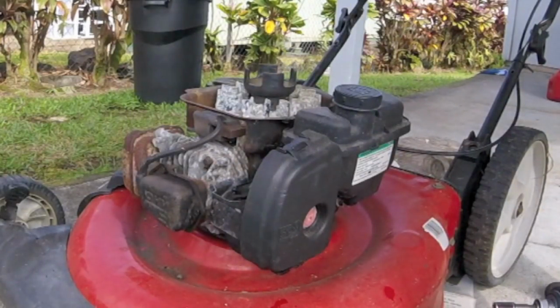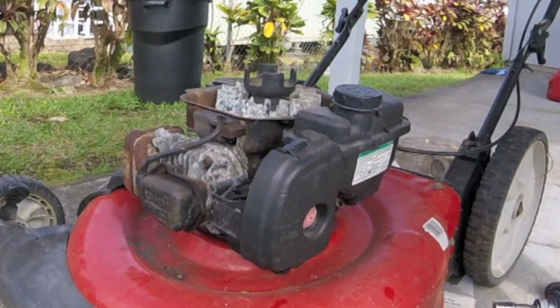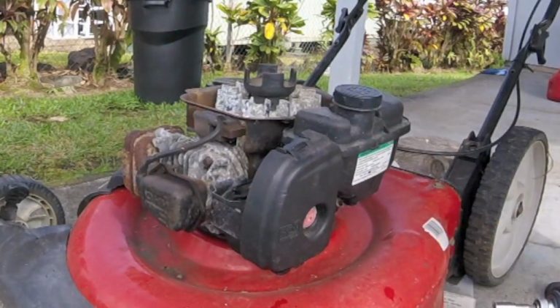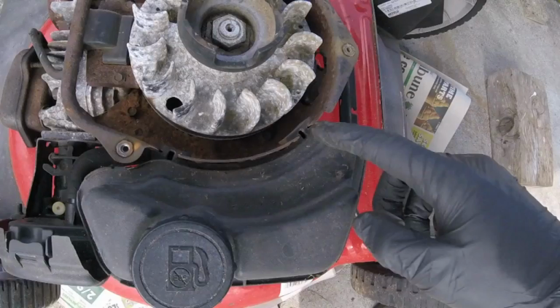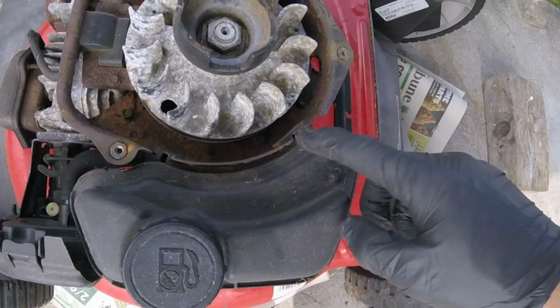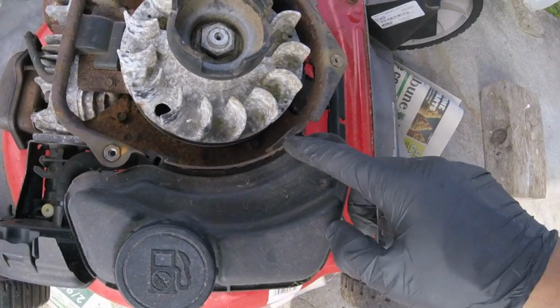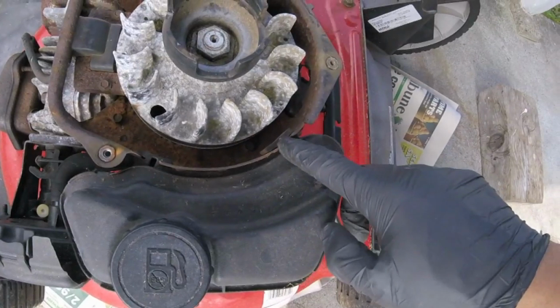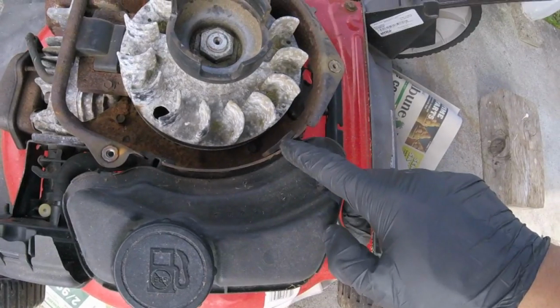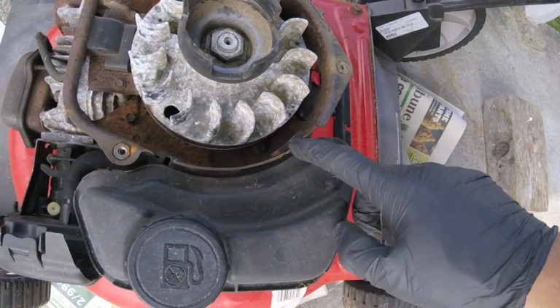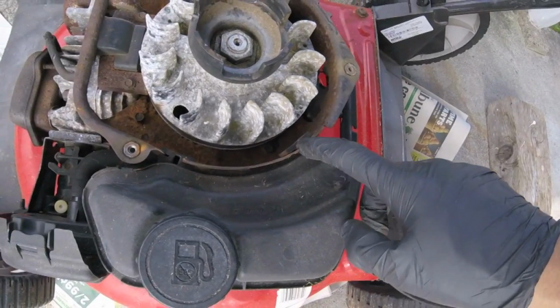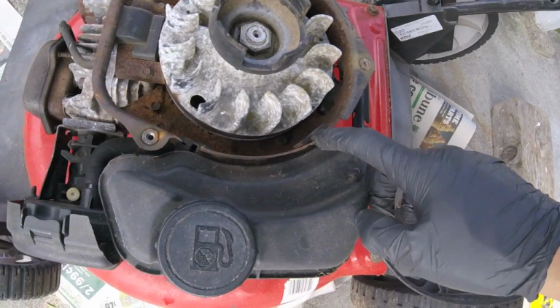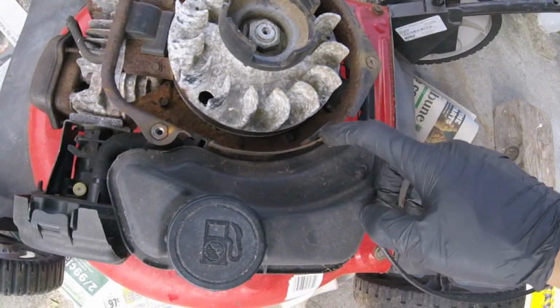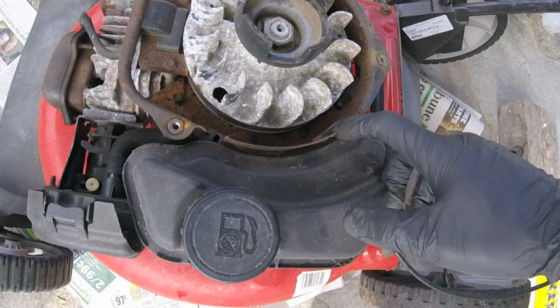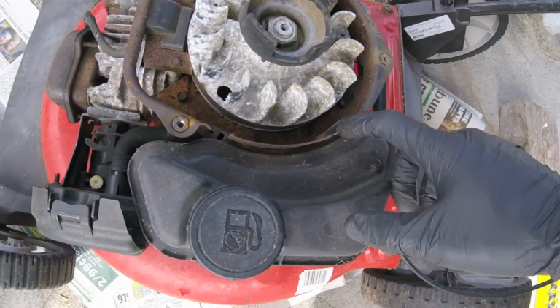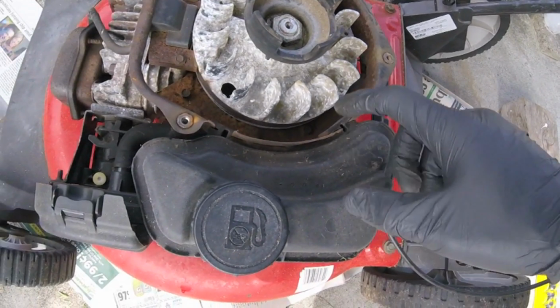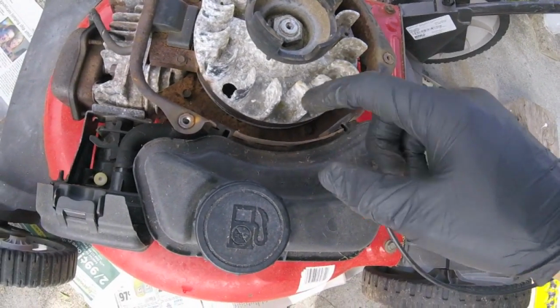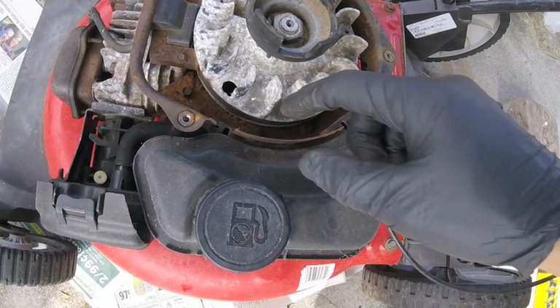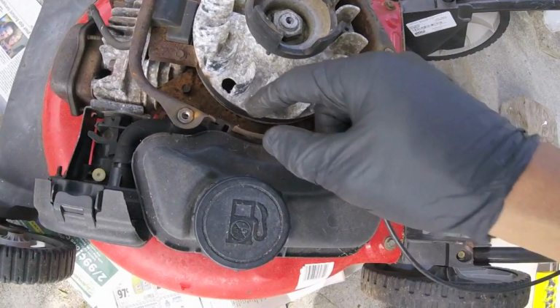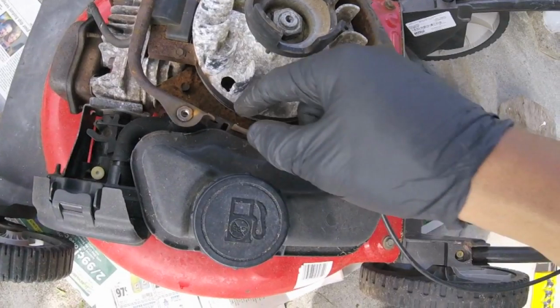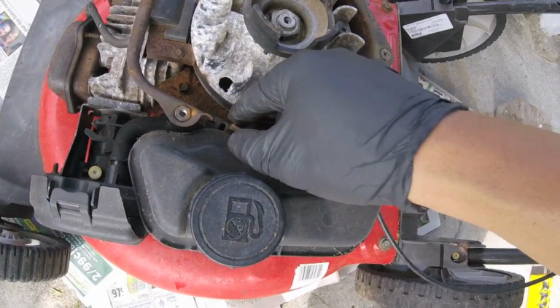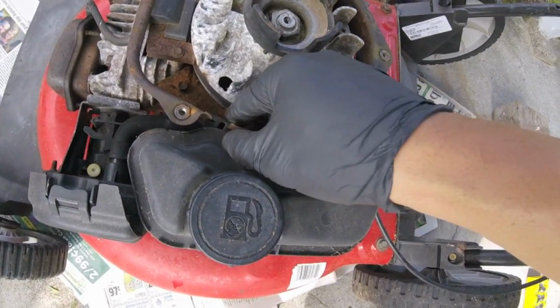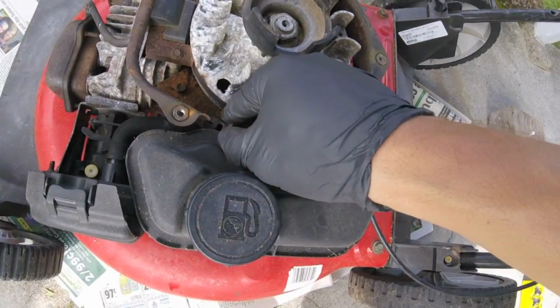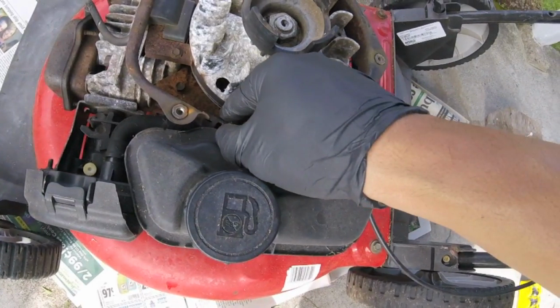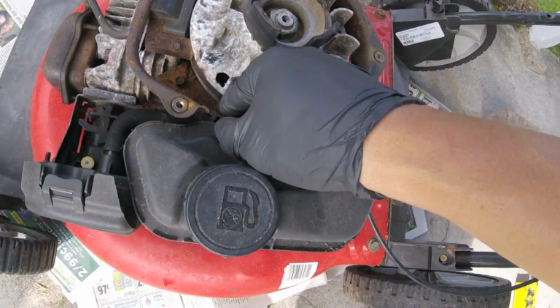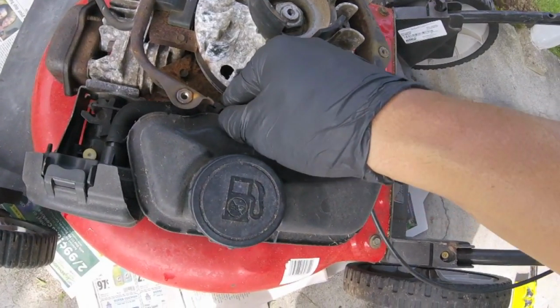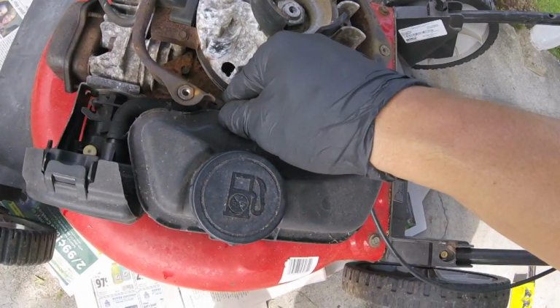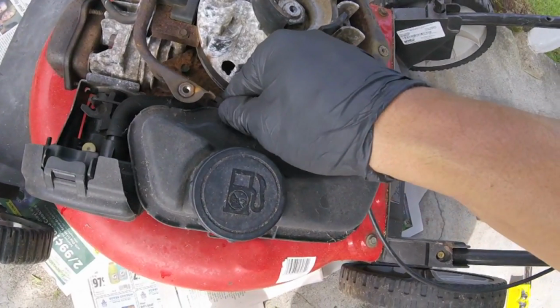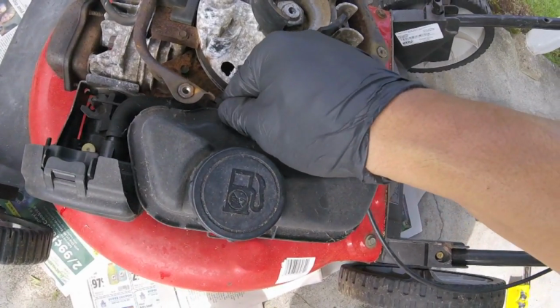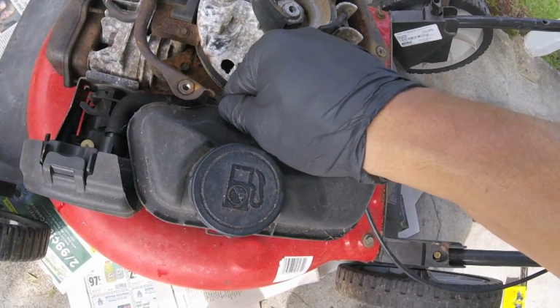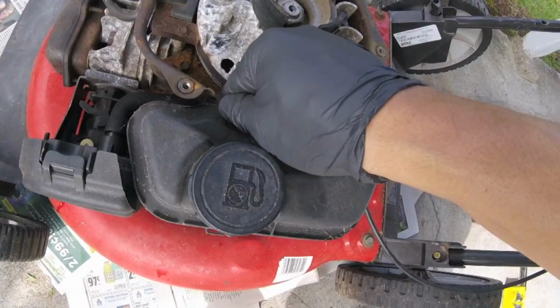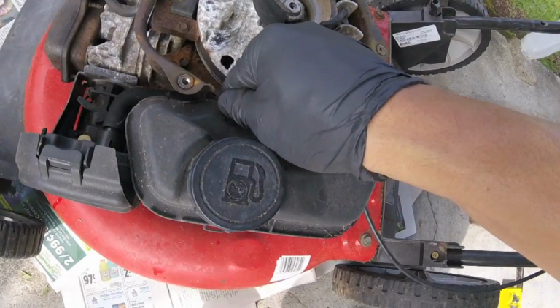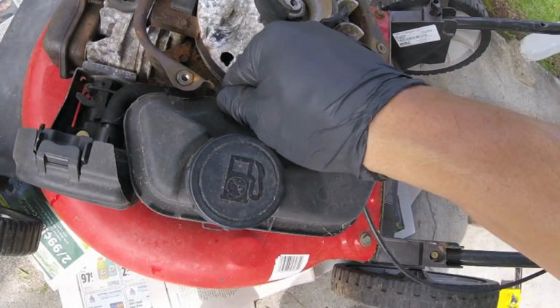You want to make sure your gas tank is empty before proceeding to the next steps. The gas tank is attached to the lawnmower at these two sliding slots, but for other models it will be secured by bolts.